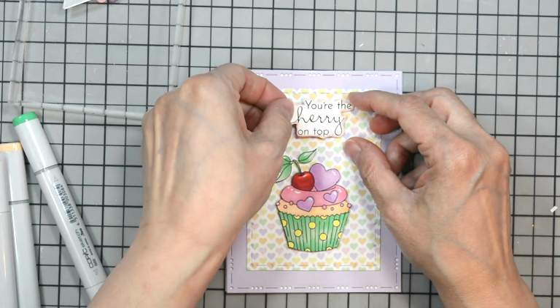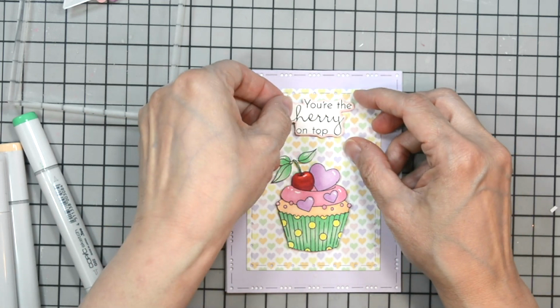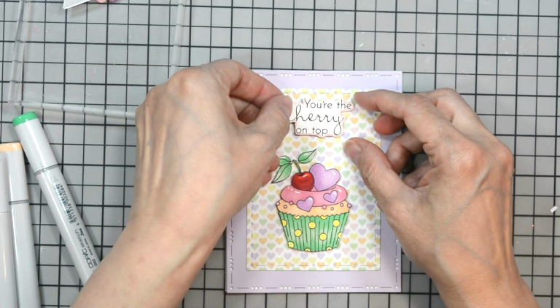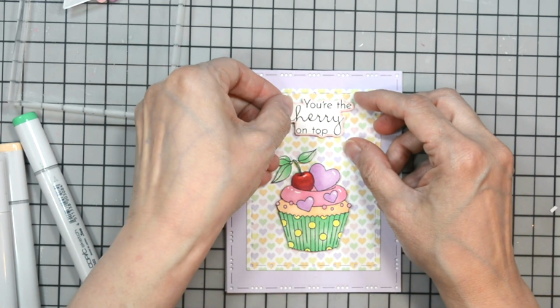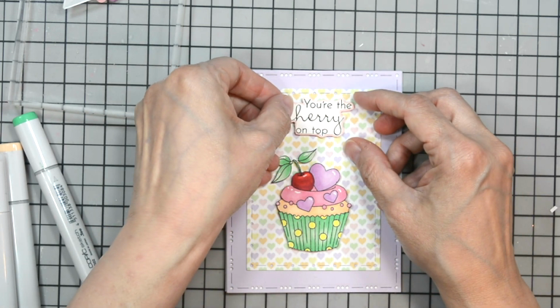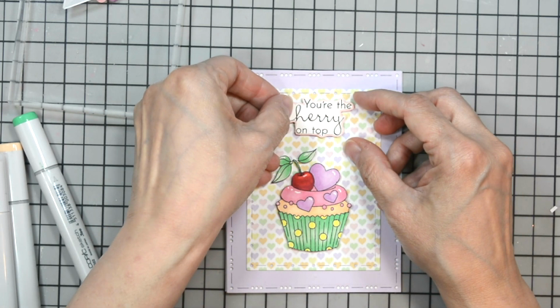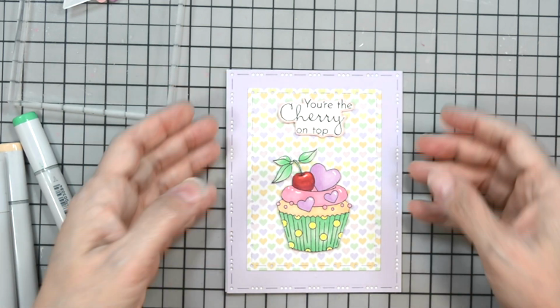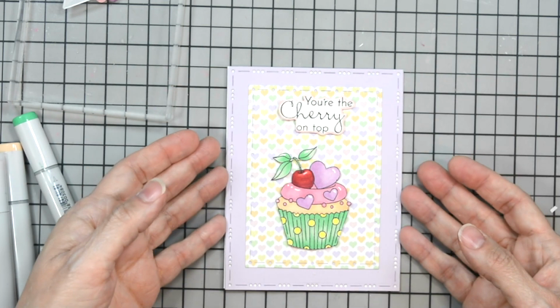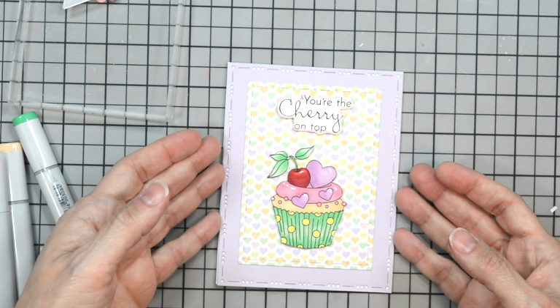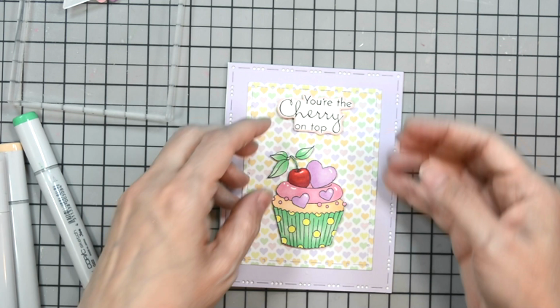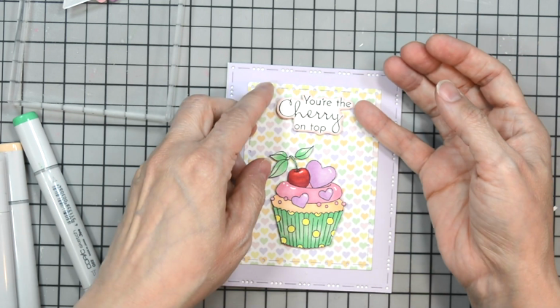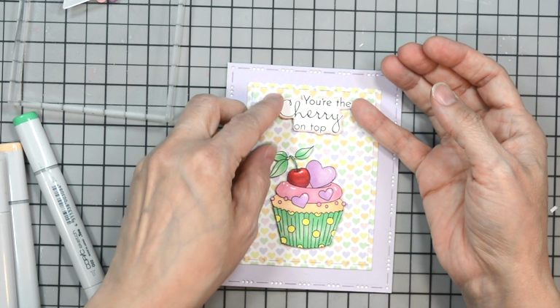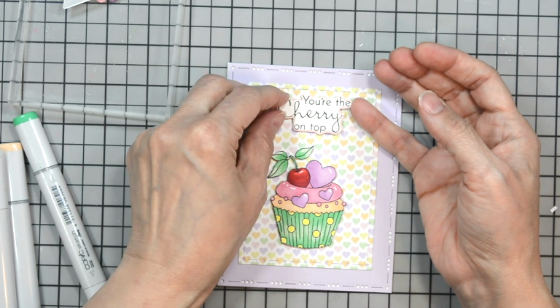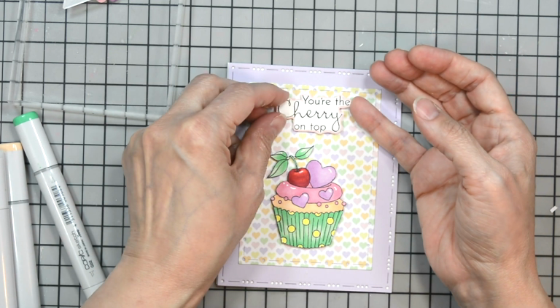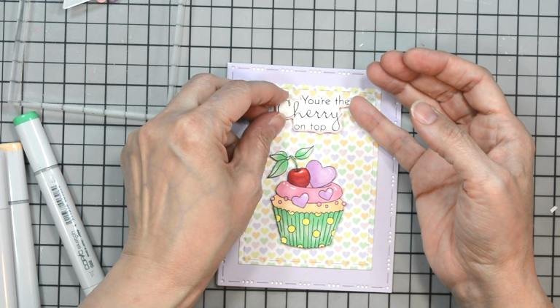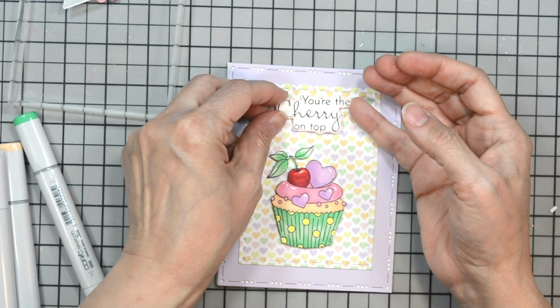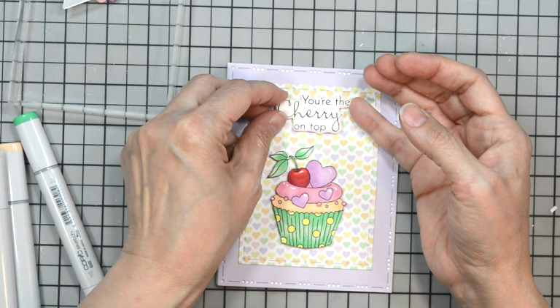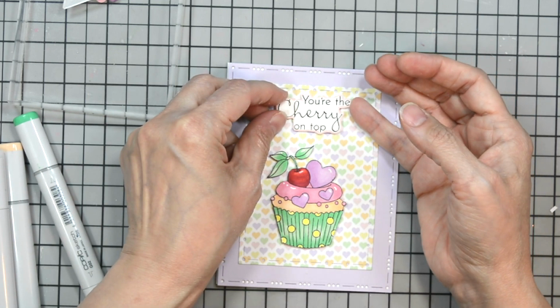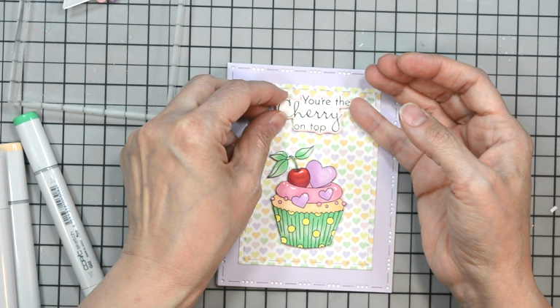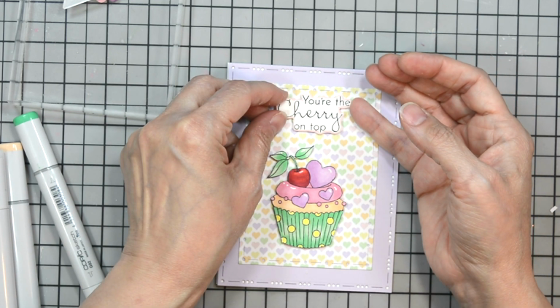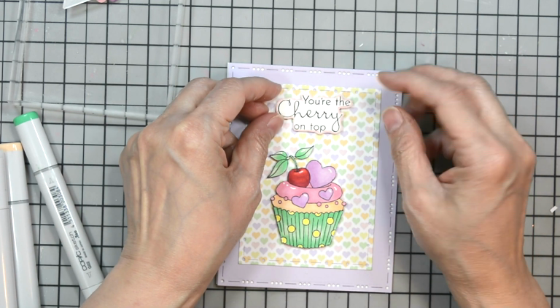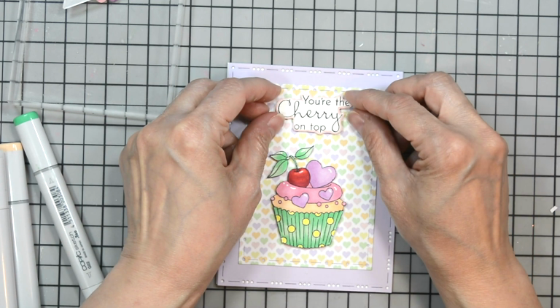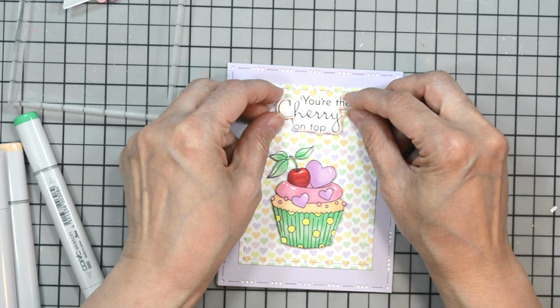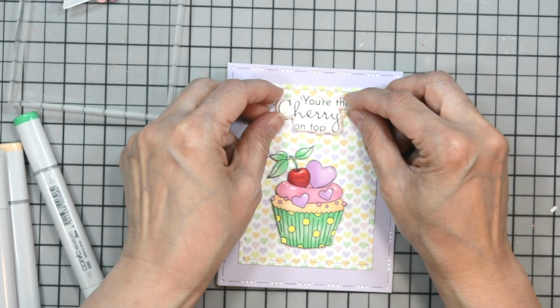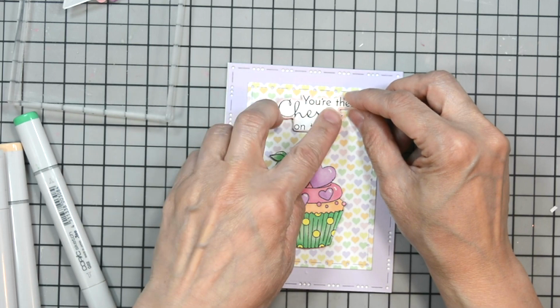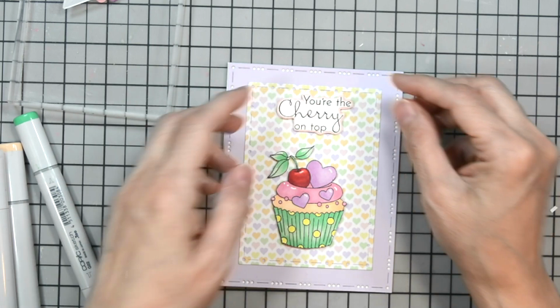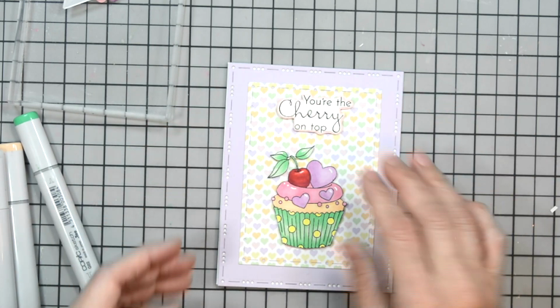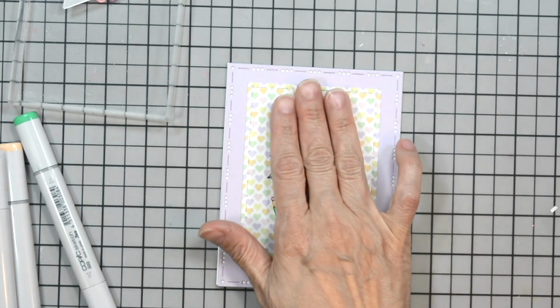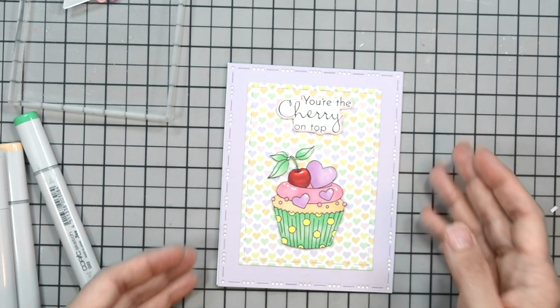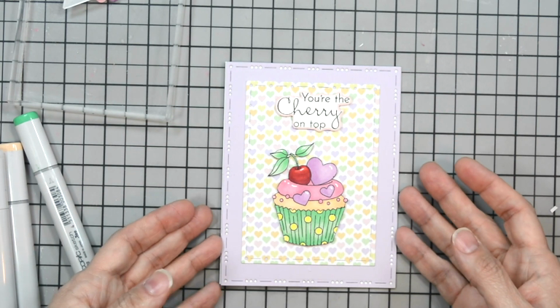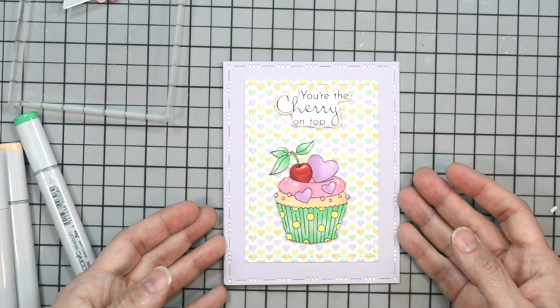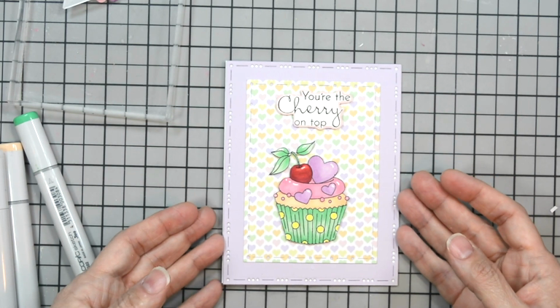I'm going to see if I can get this on here straight. Once I do, I press it into place. It was fussing a bit, but there we go — now it's straight and I can press it down.